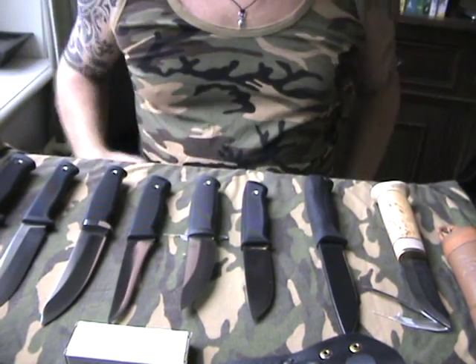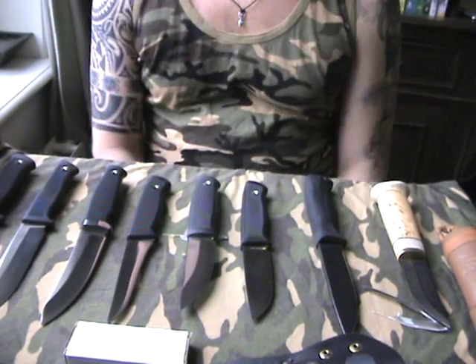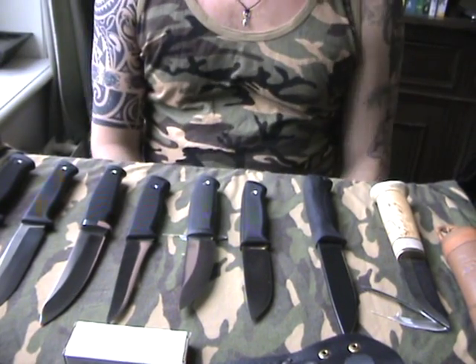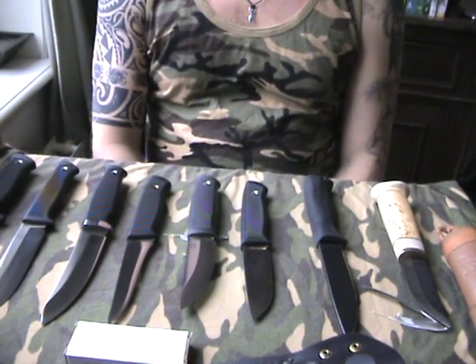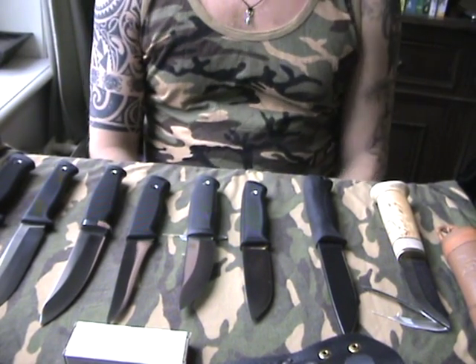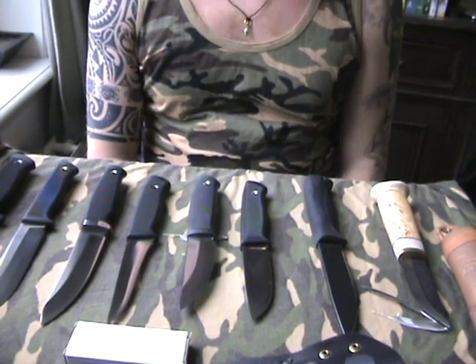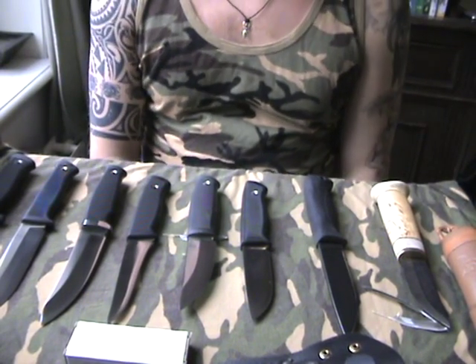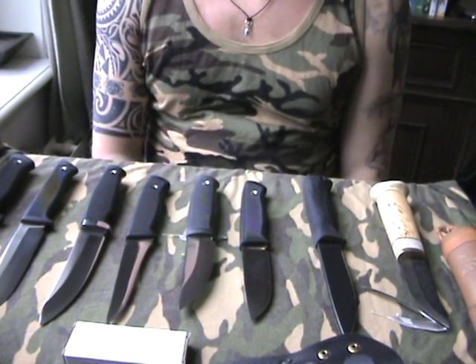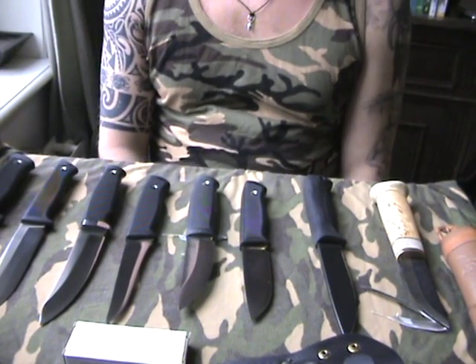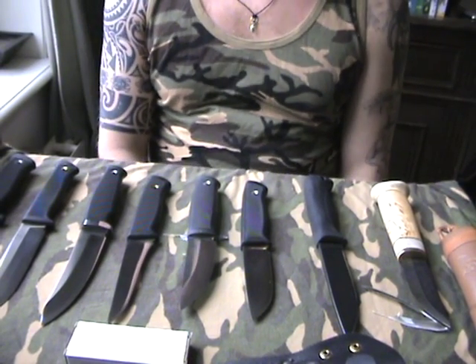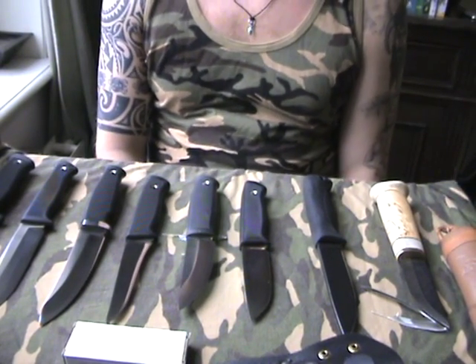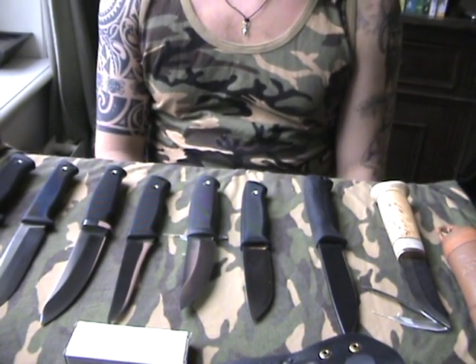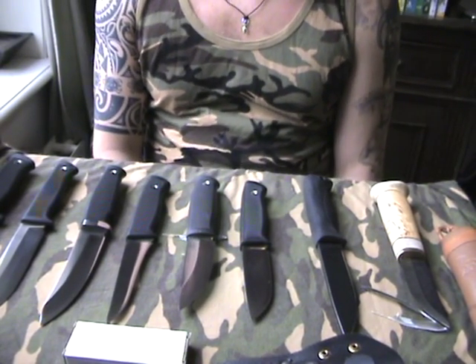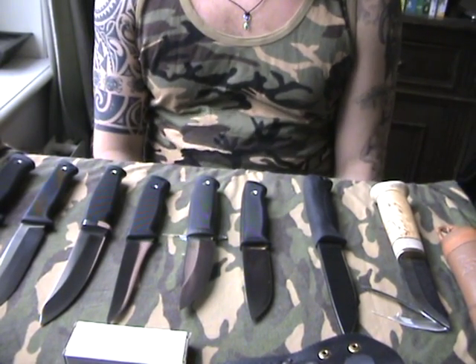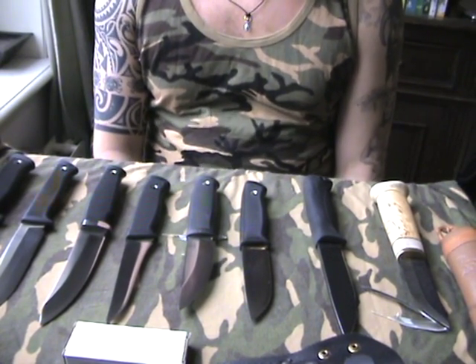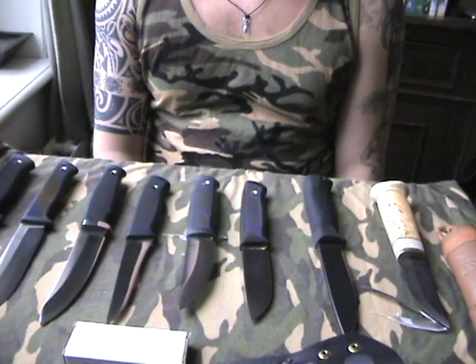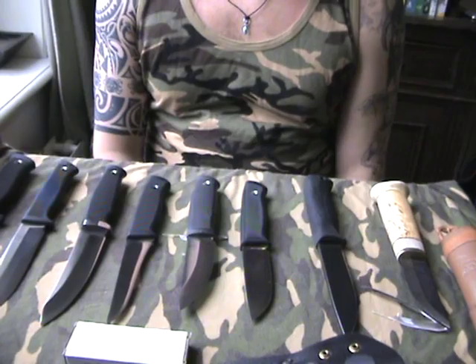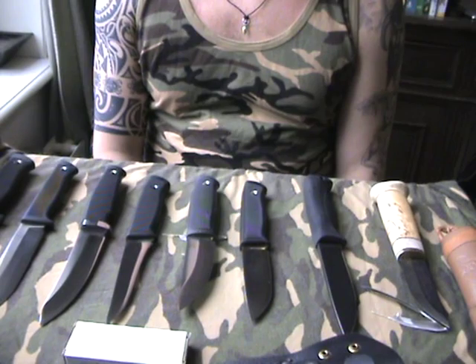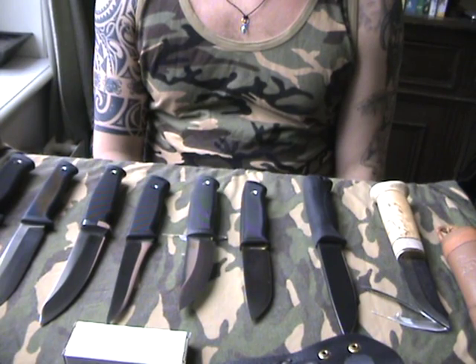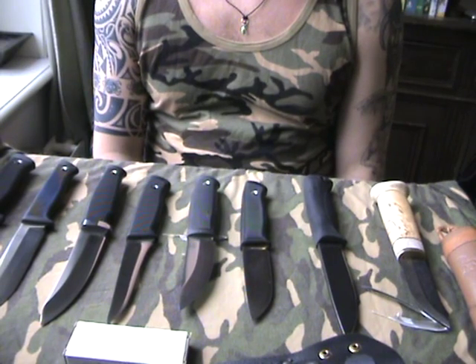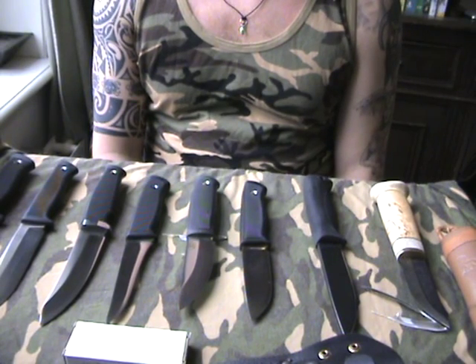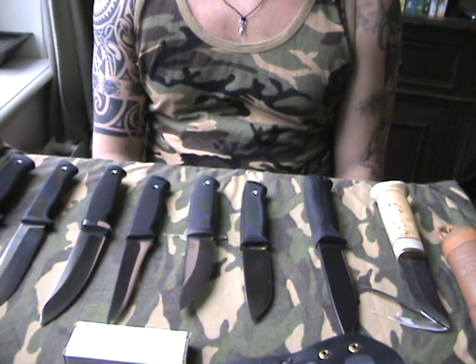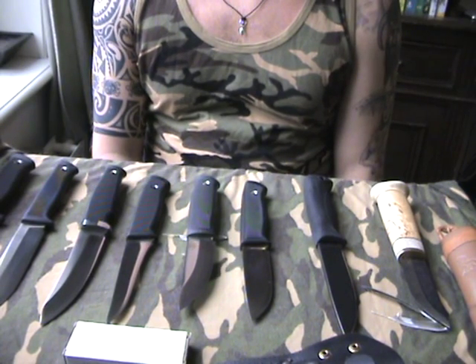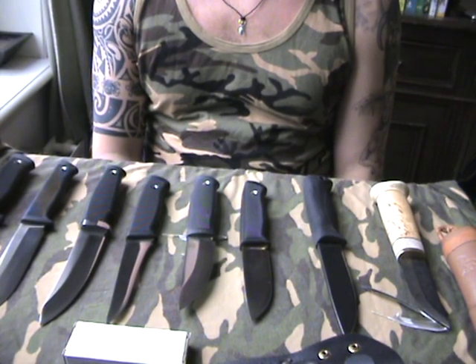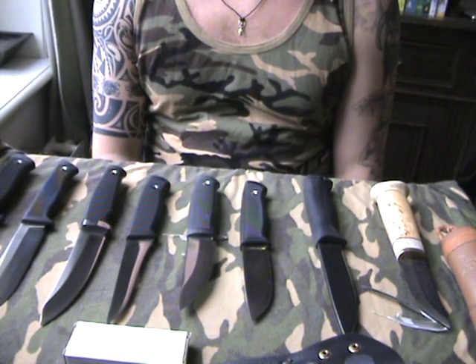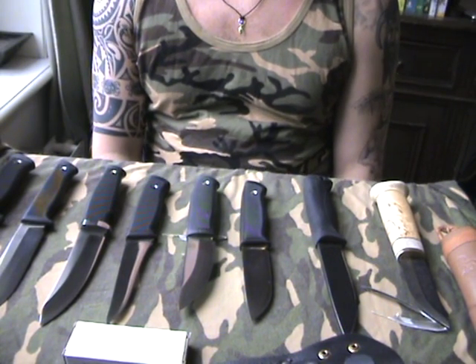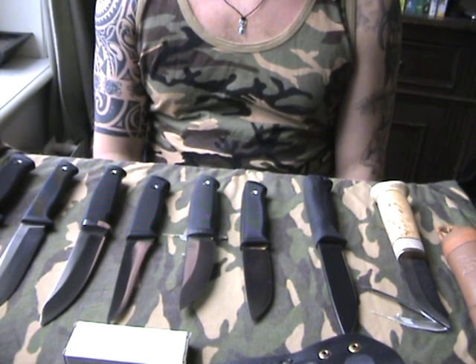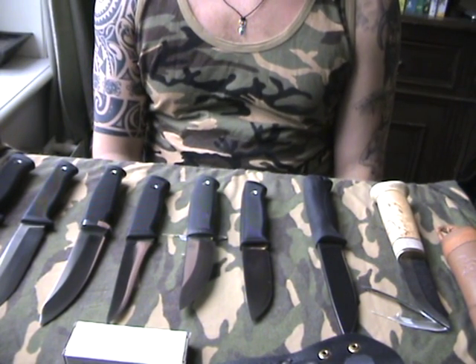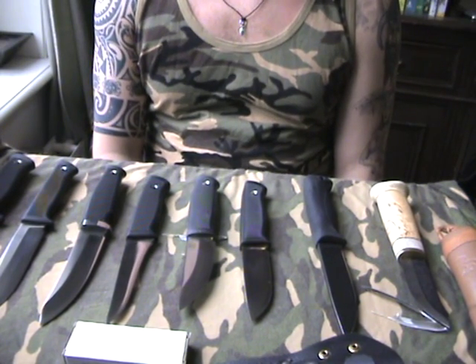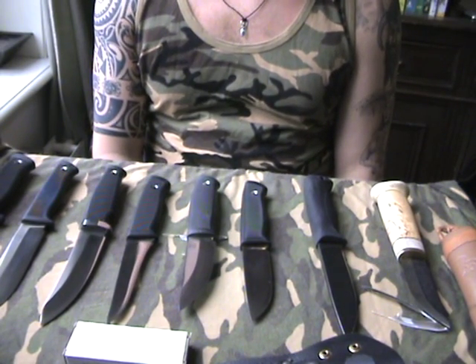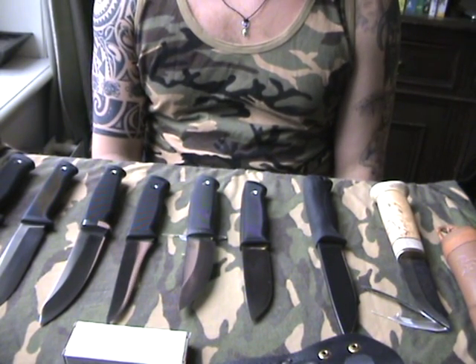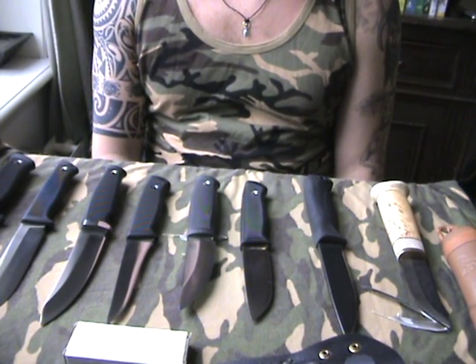Hello YouTube, this is Stefan from Holland again. As I promised, I will show you some of the Scandinavian knives I own.